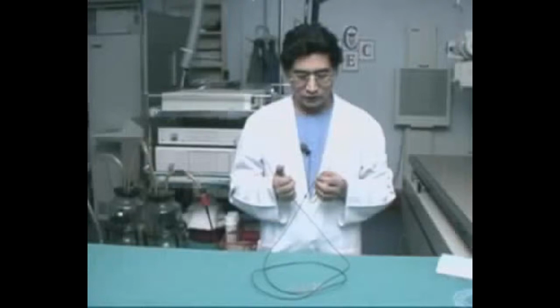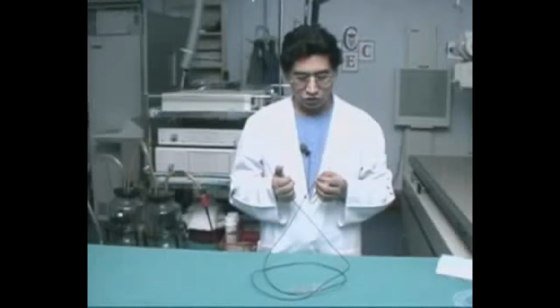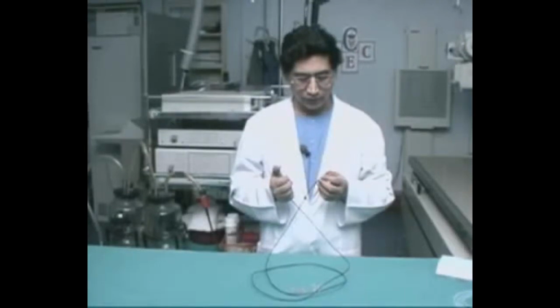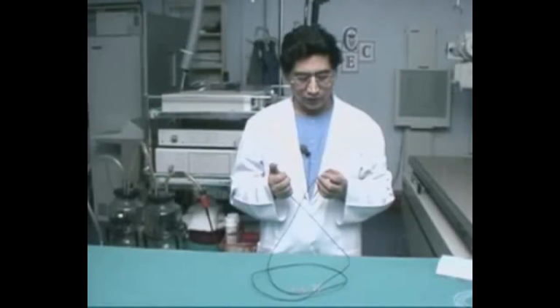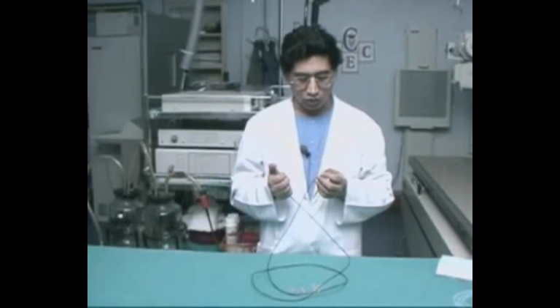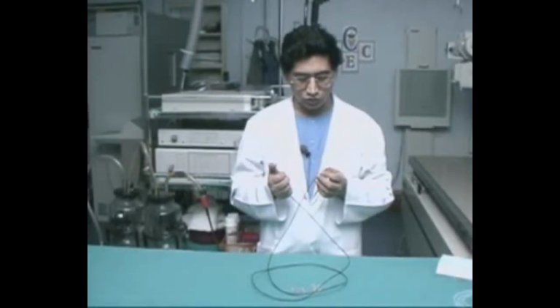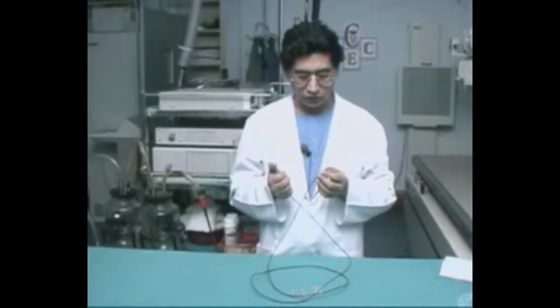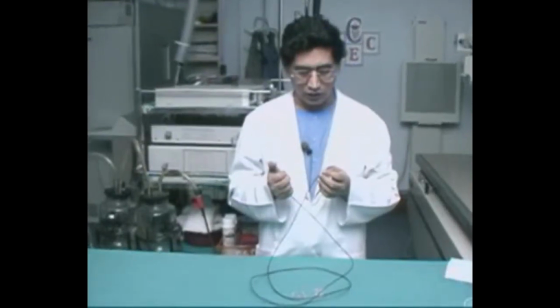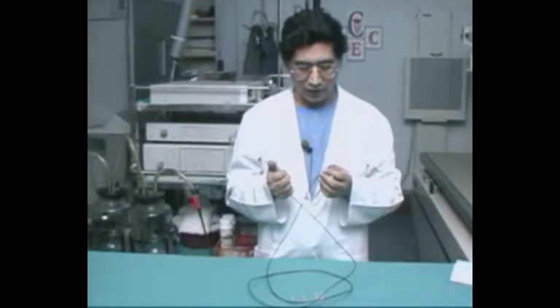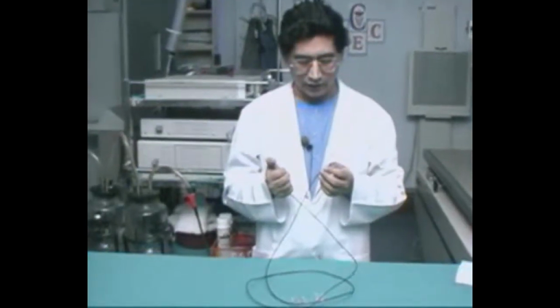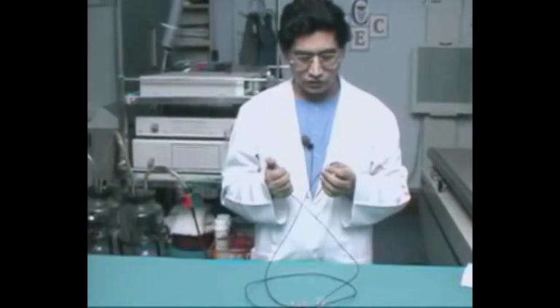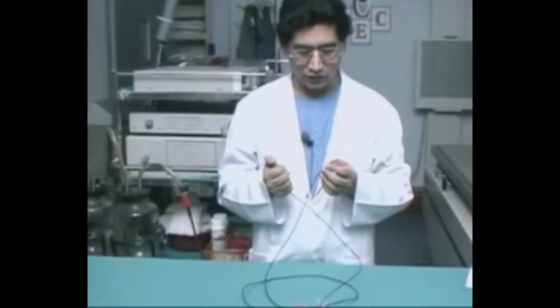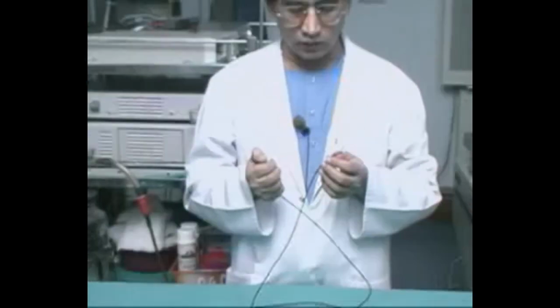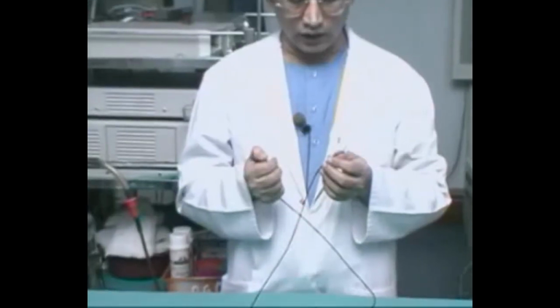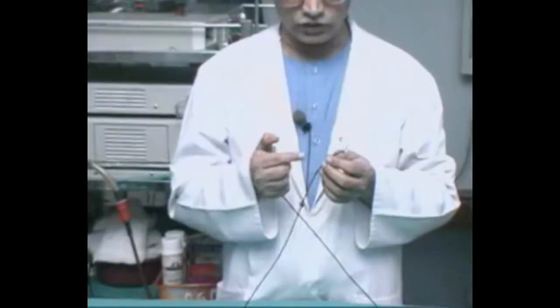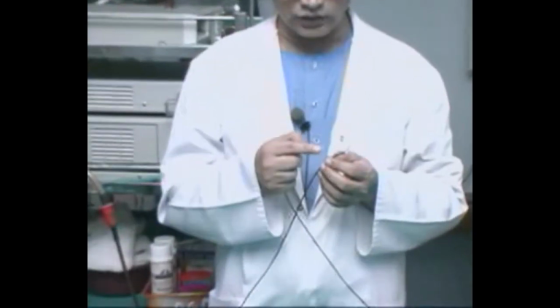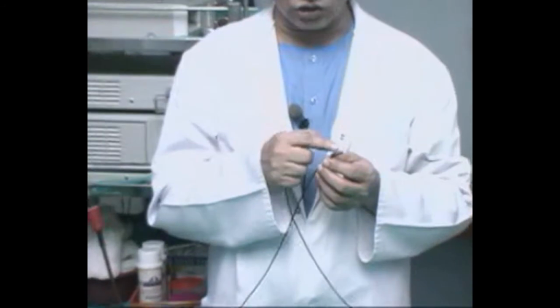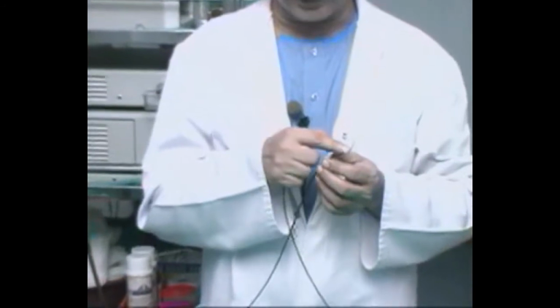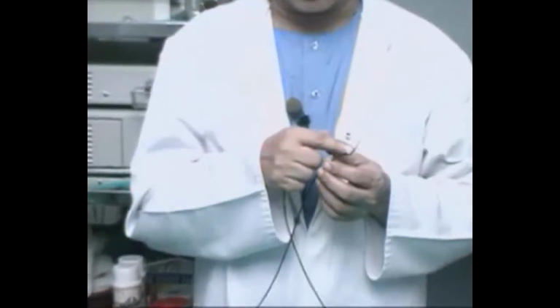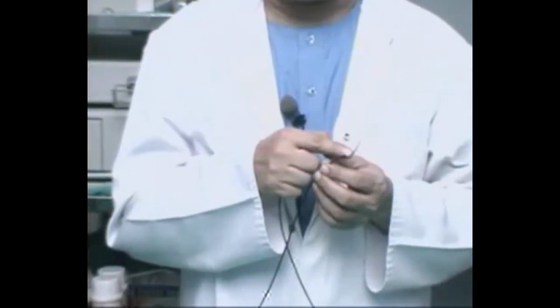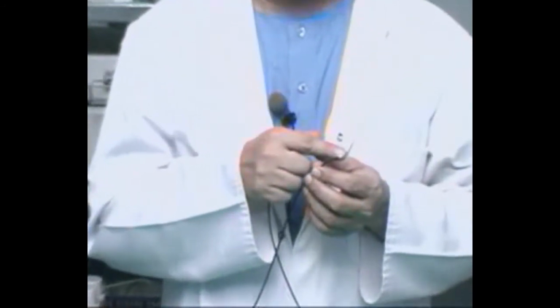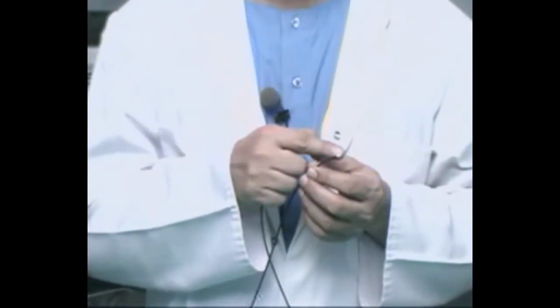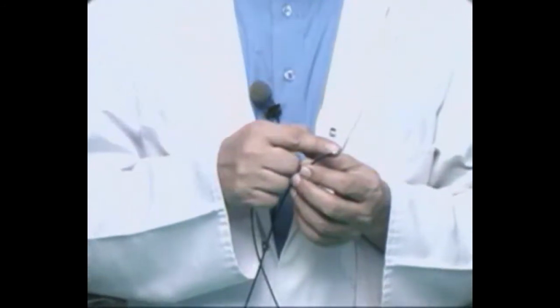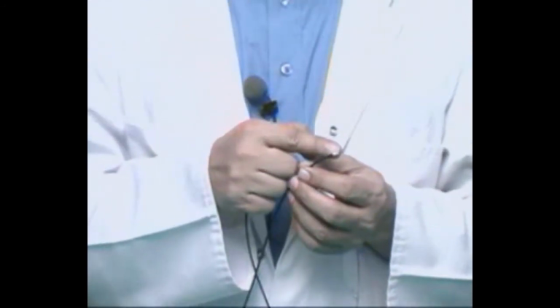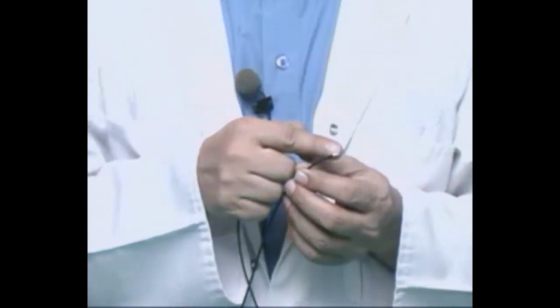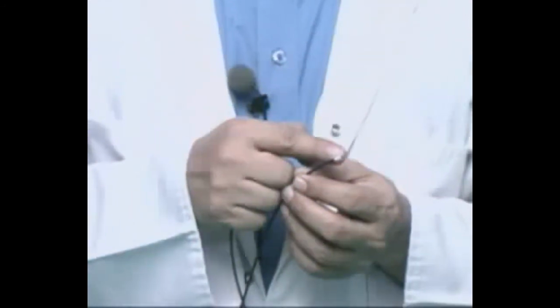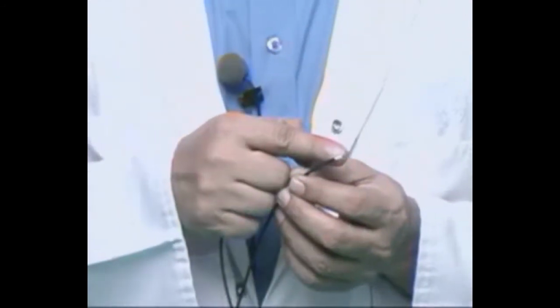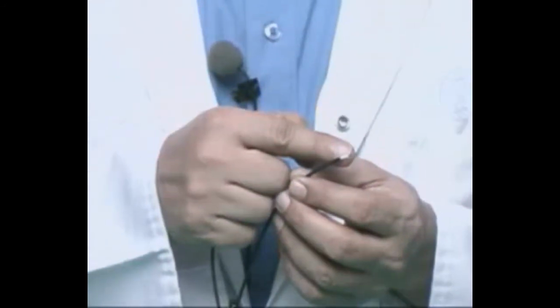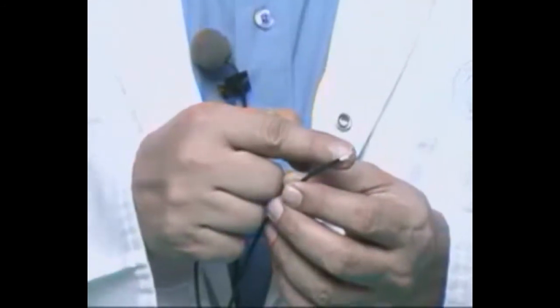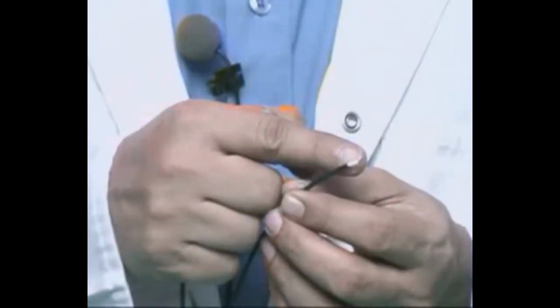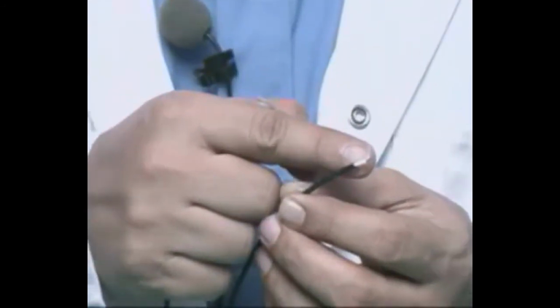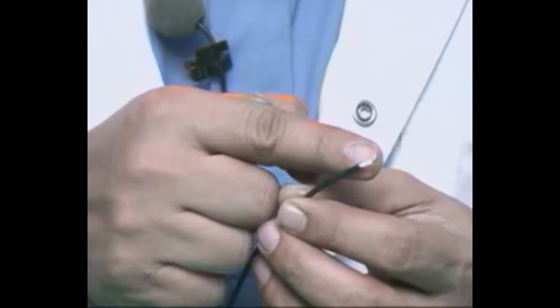The sclerotherapy needle has an outer sheath and inner sheath. The conventional sclerotherapy needle is 5 millimeters in length and around 23 gauge.